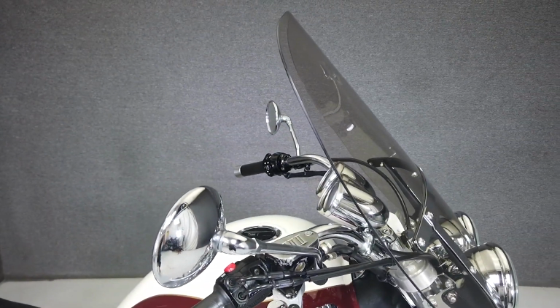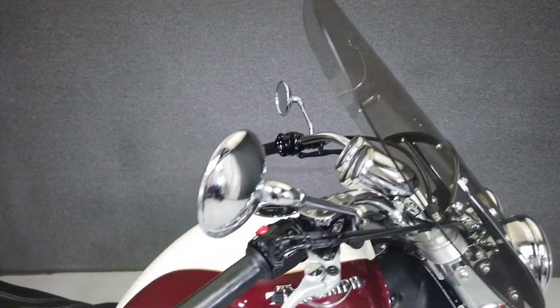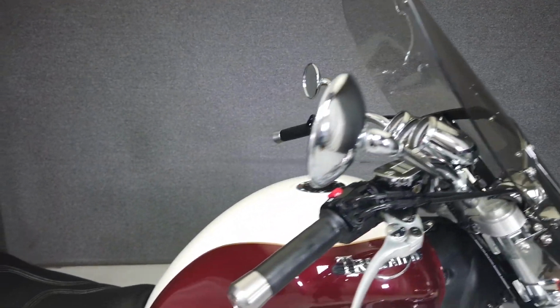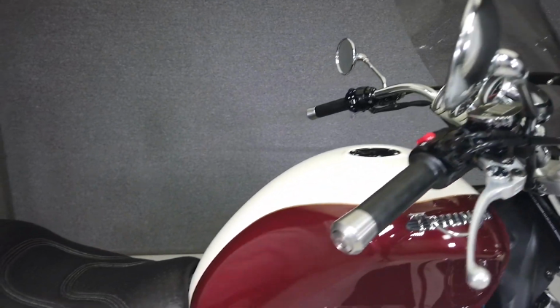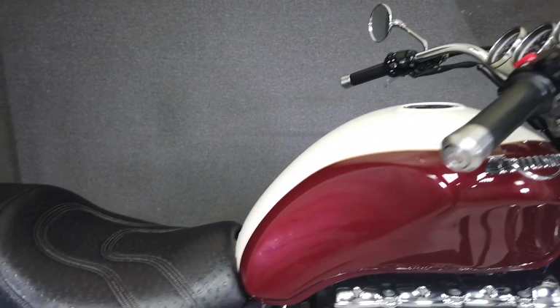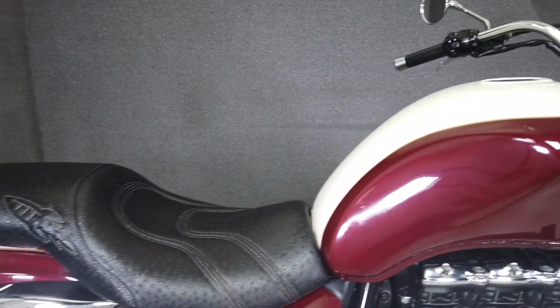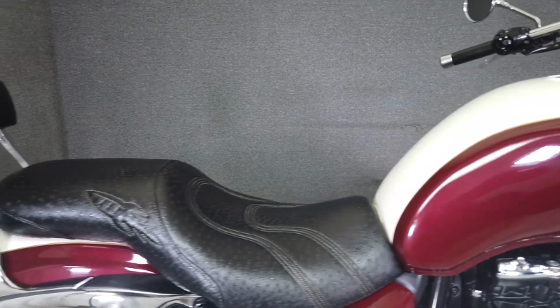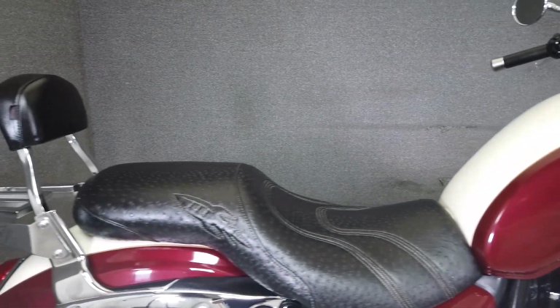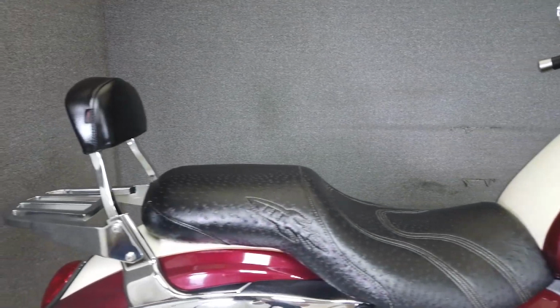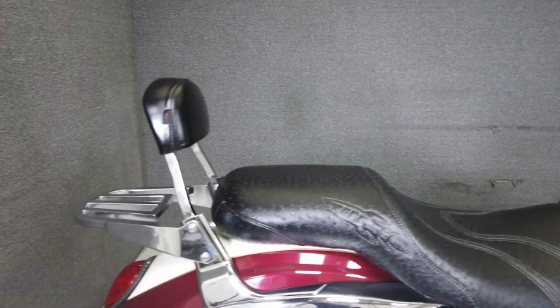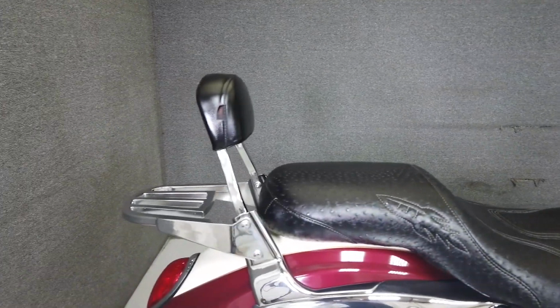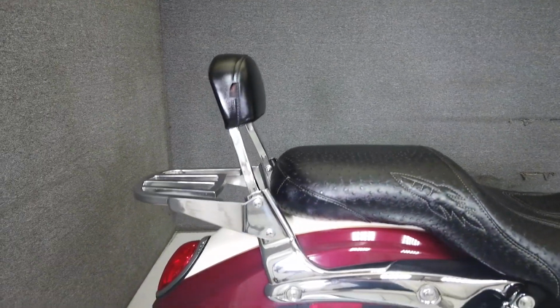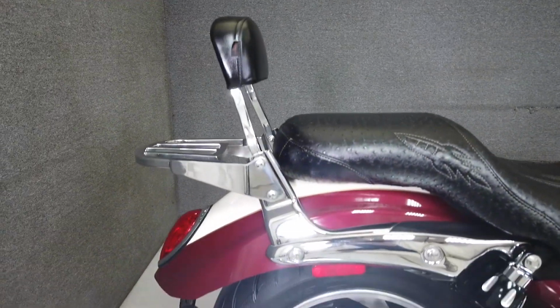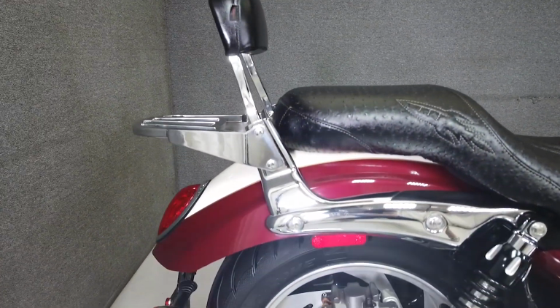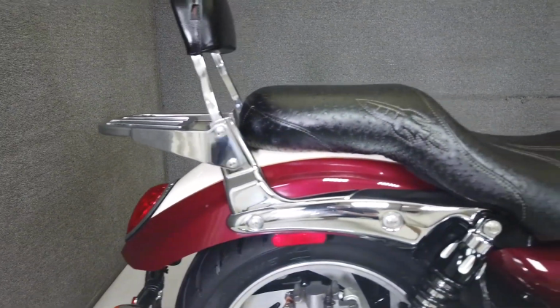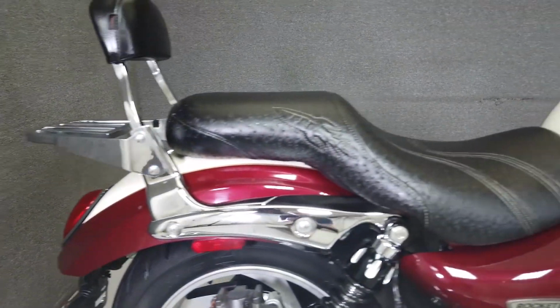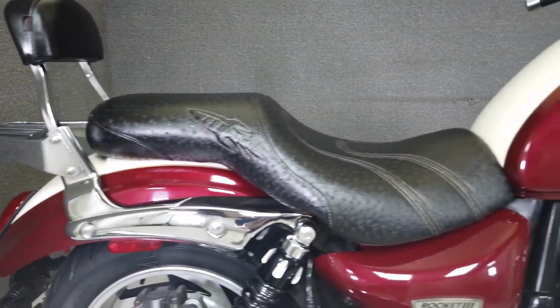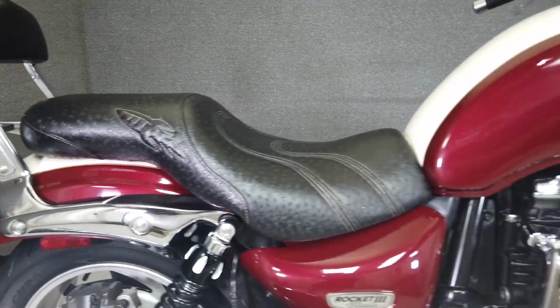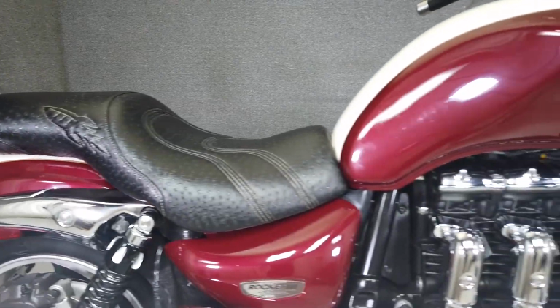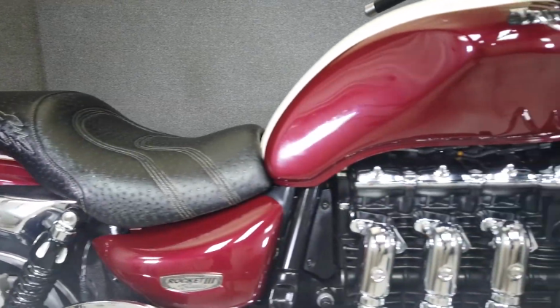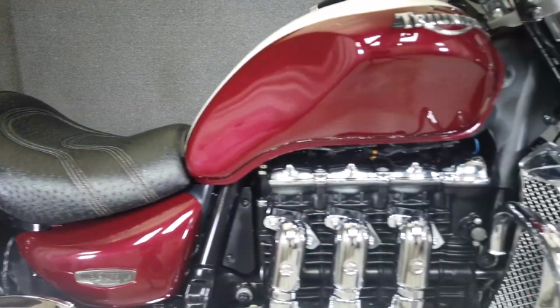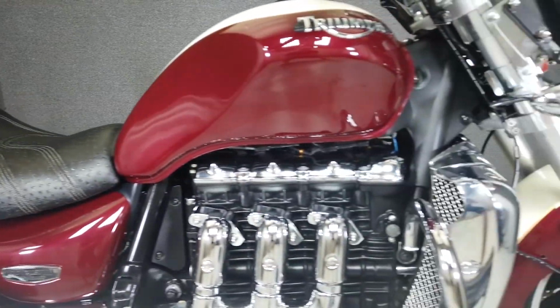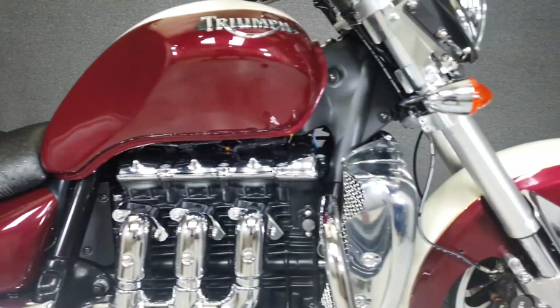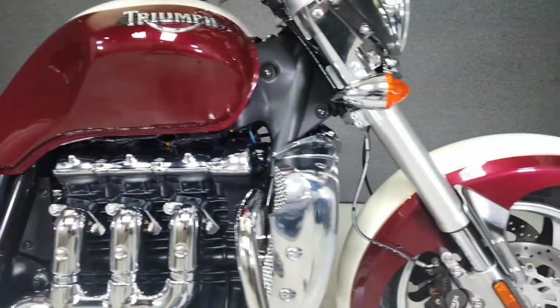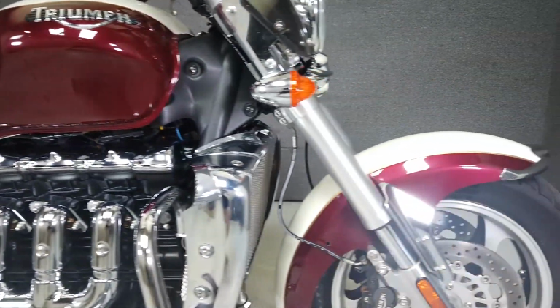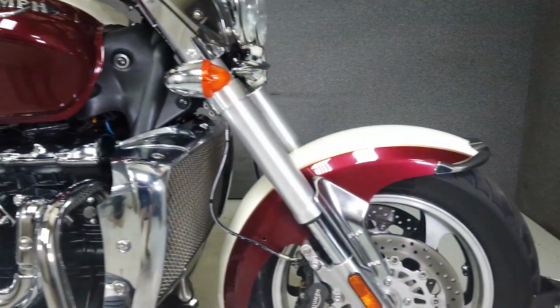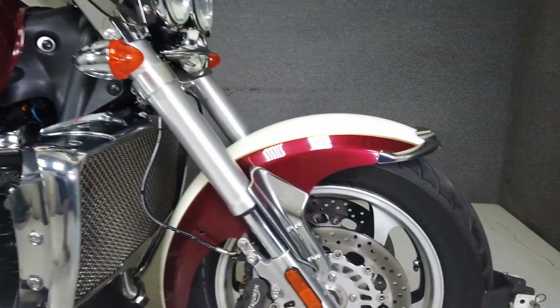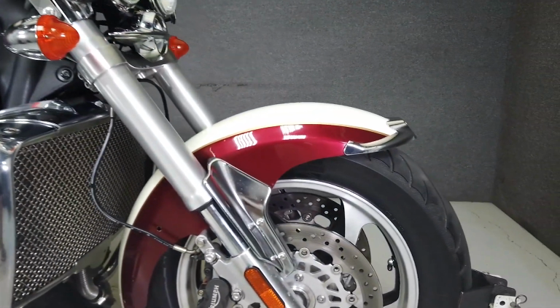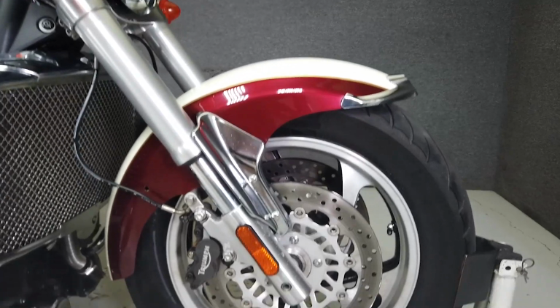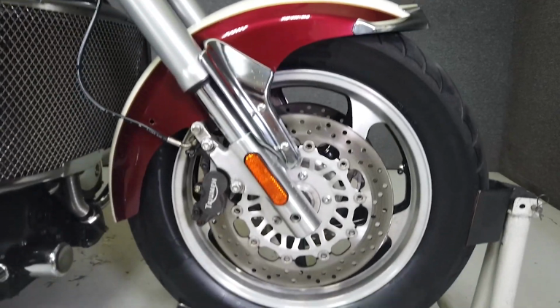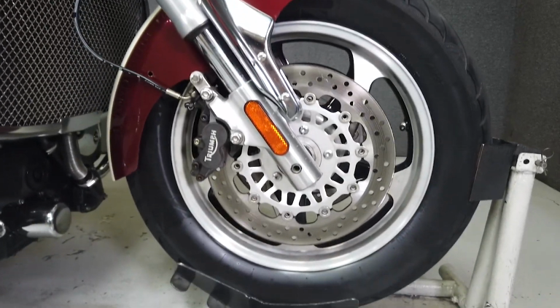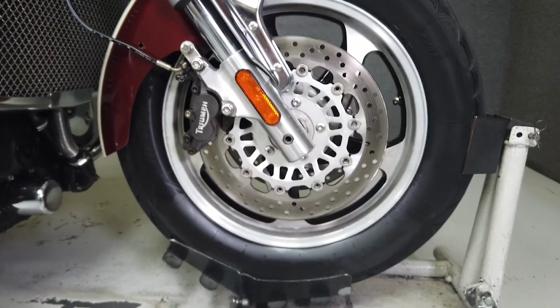Powered by an iconic 2294cc three-cylinder engine — the largest in a production motorcycle — with a five-speed transmission. The Rocket 3 produces 105 horsepower and 150 foot-pounds of low-end torque, making the Rocket one of the meanest cruisers on the market.